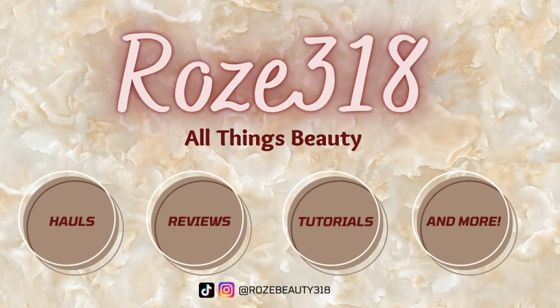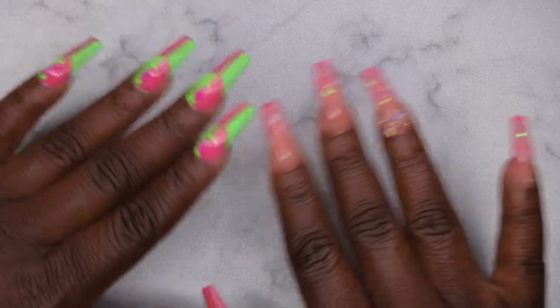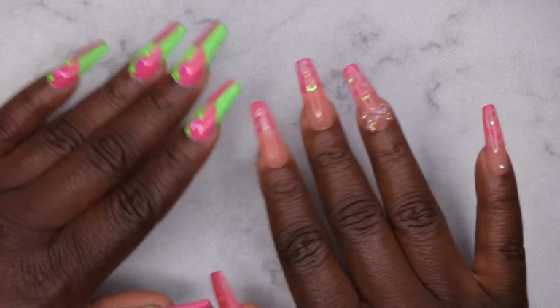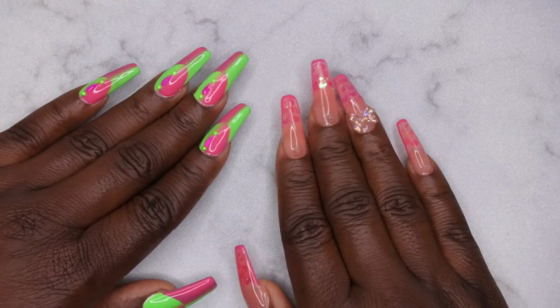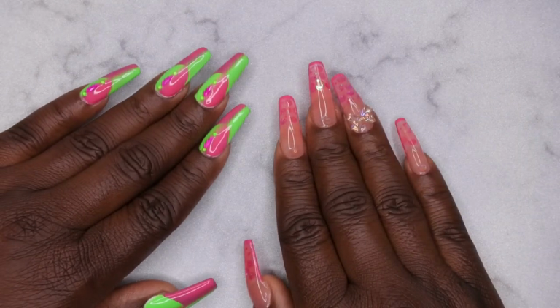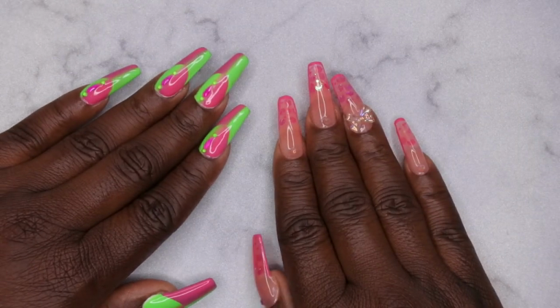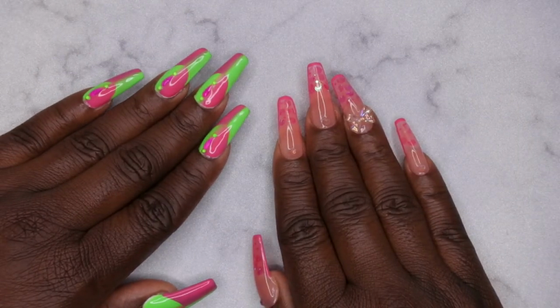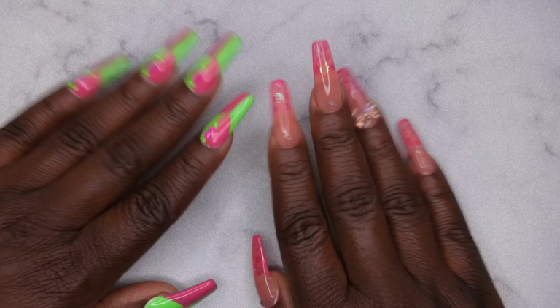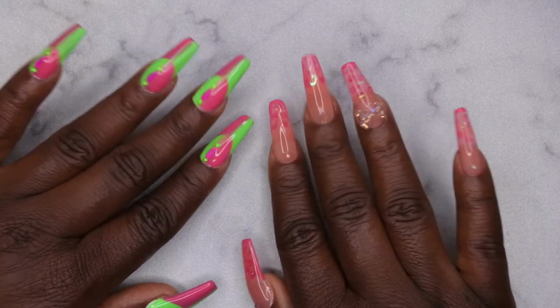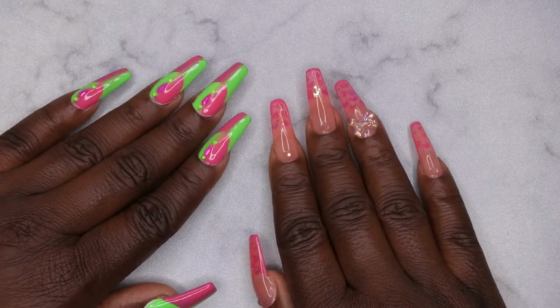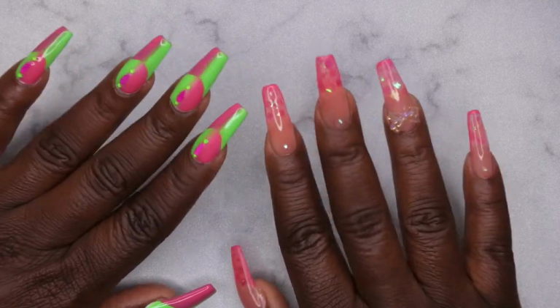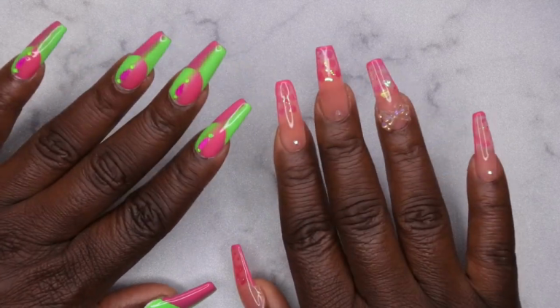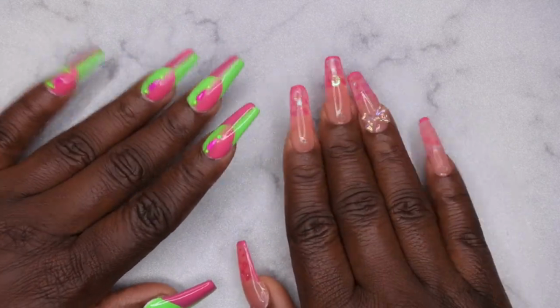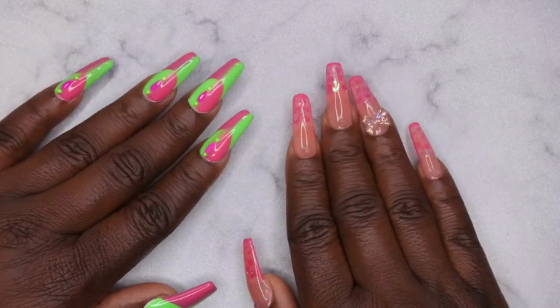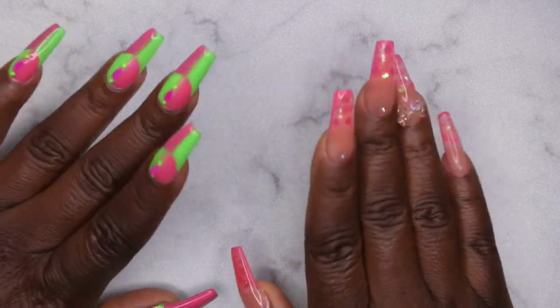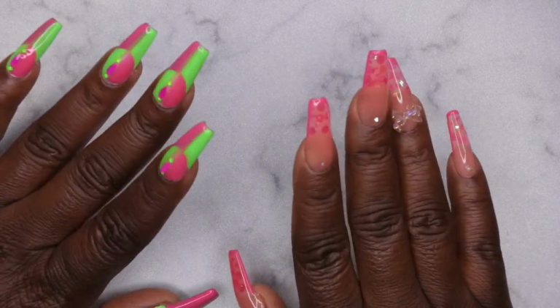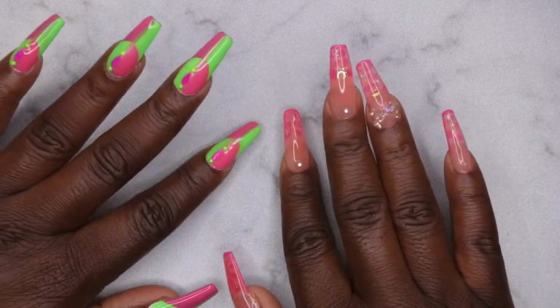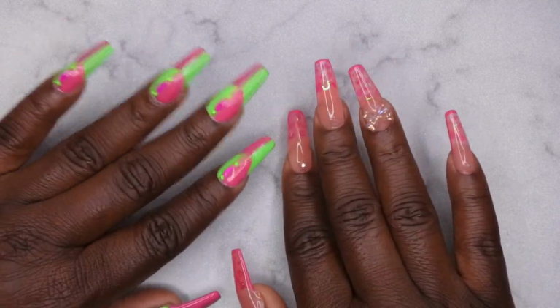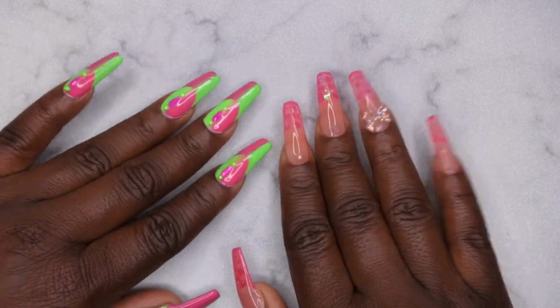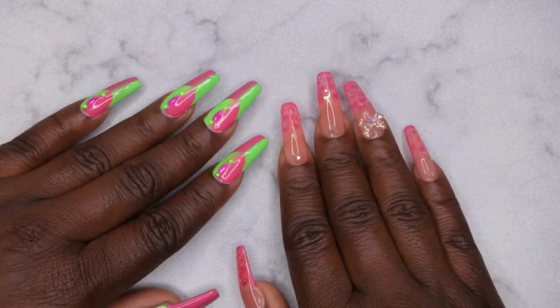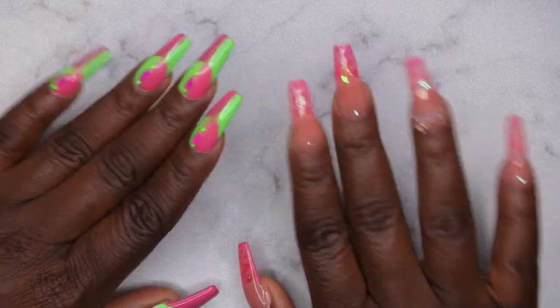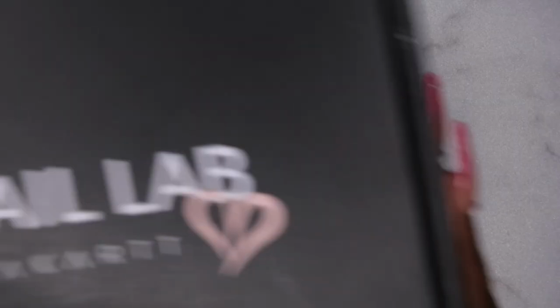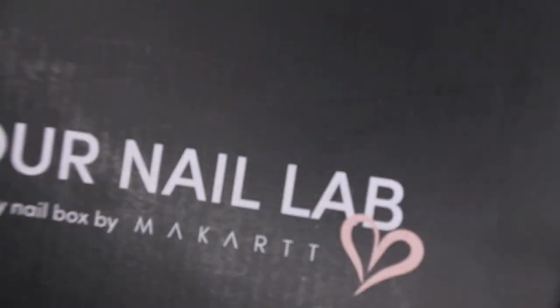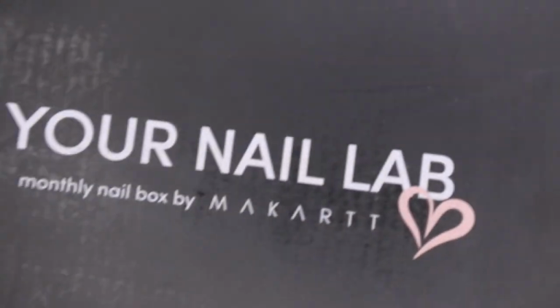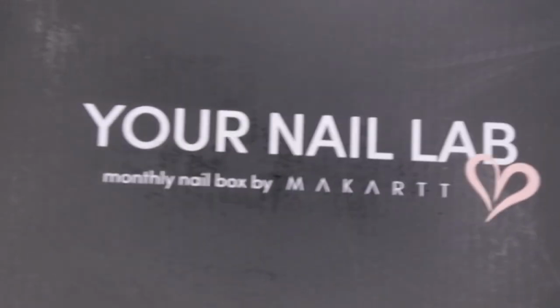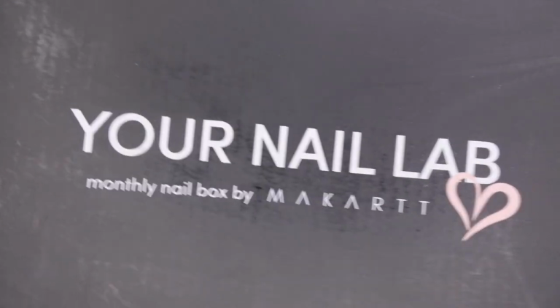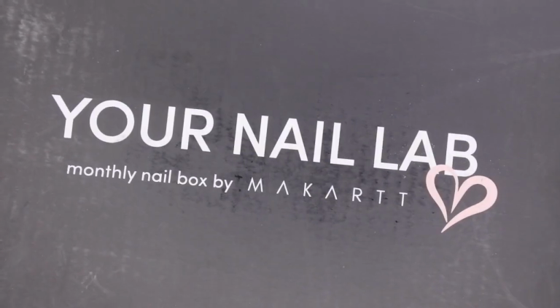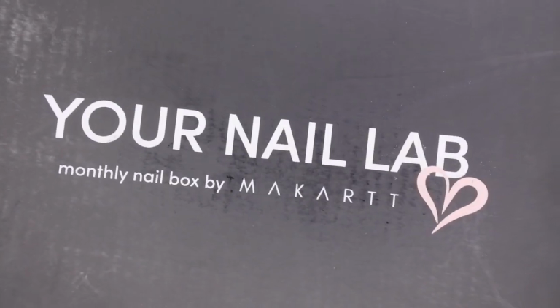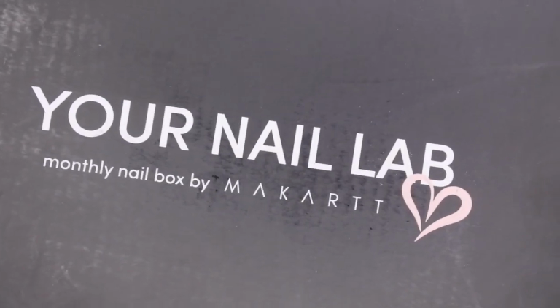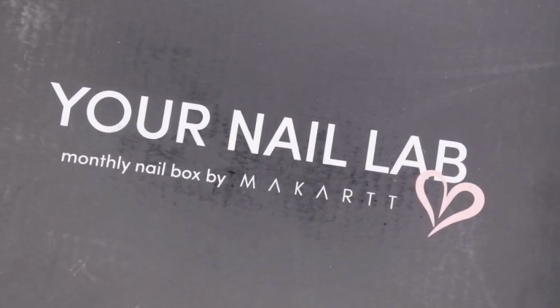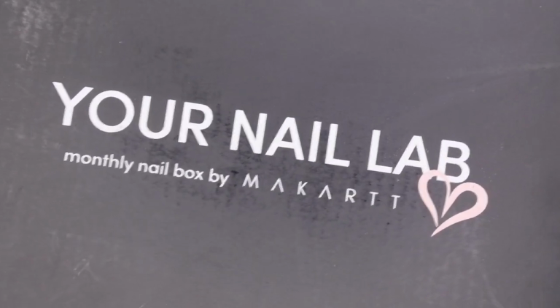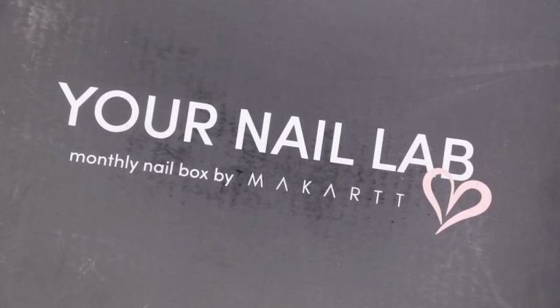Hello happy people! I'm back with another video. Today I'm going to be unboxing the September Your Nail Lab box. I am so excited that my box came in so quickly.